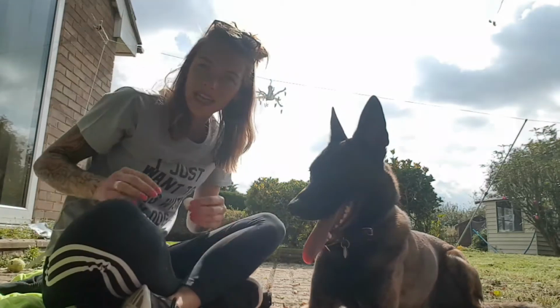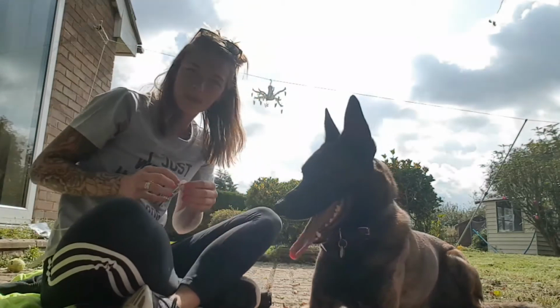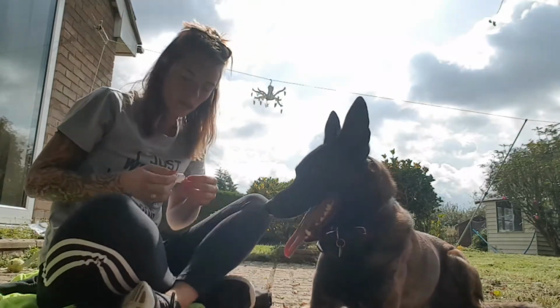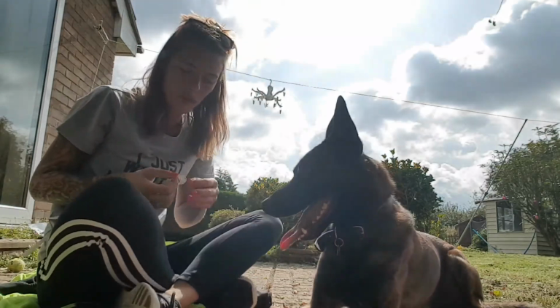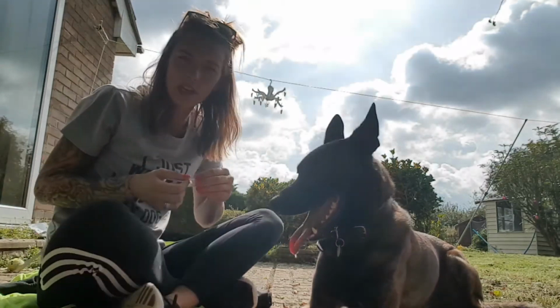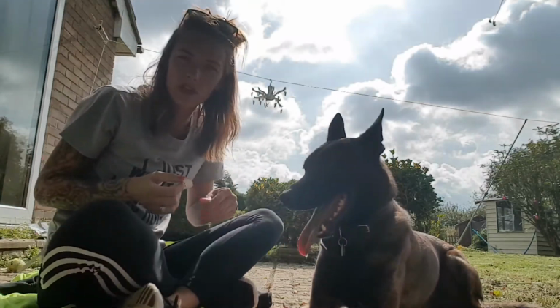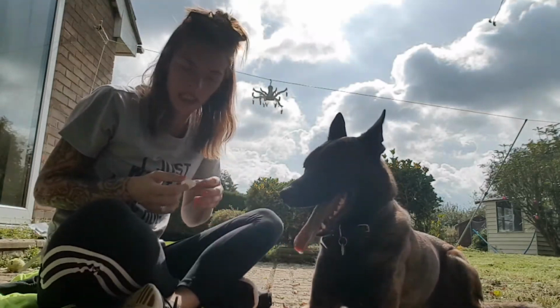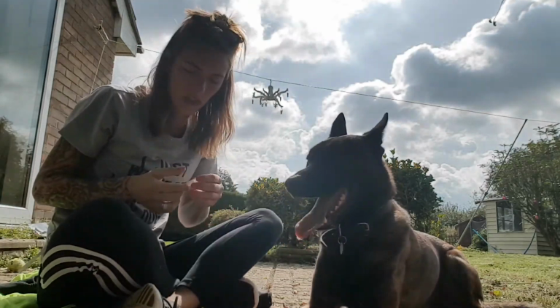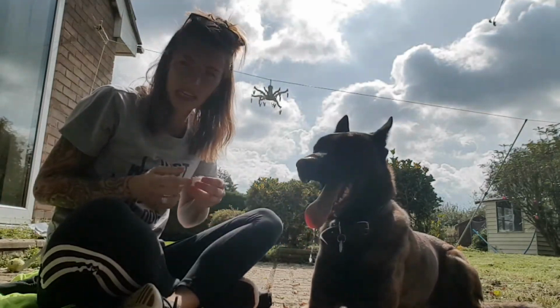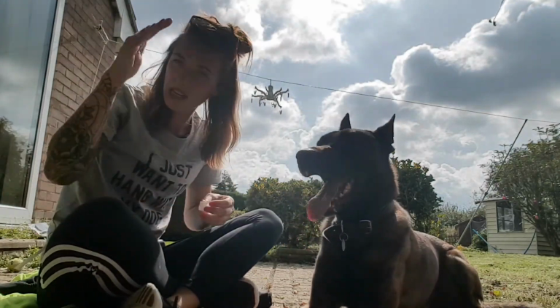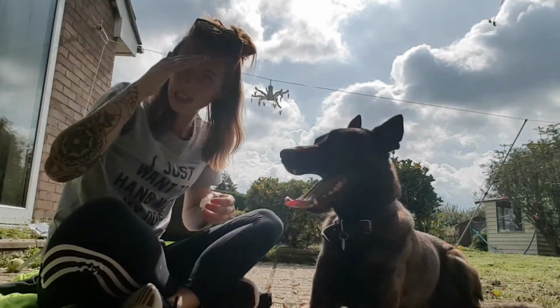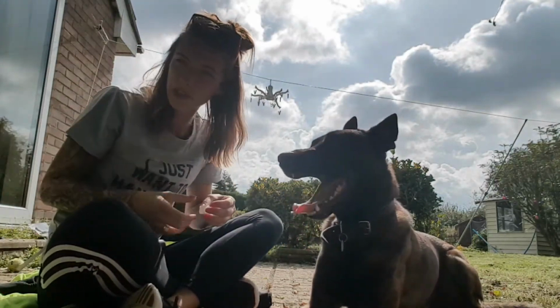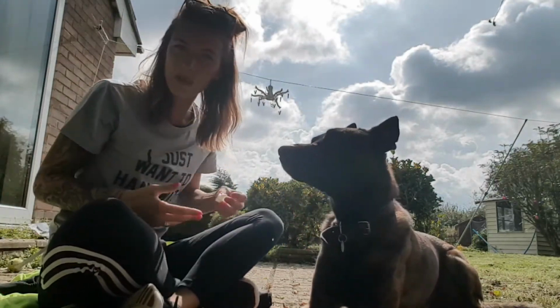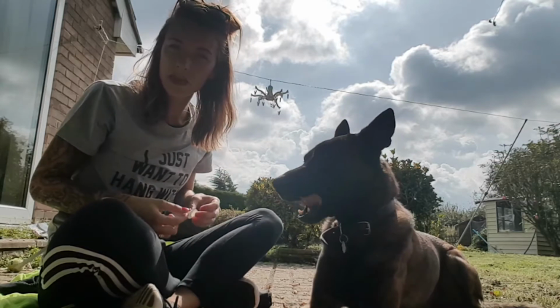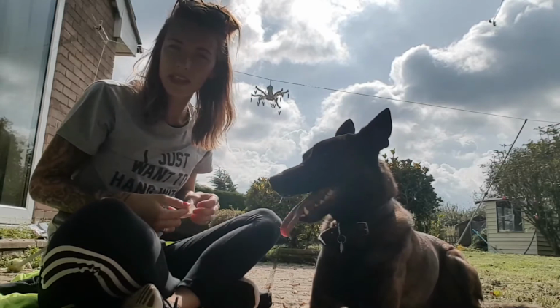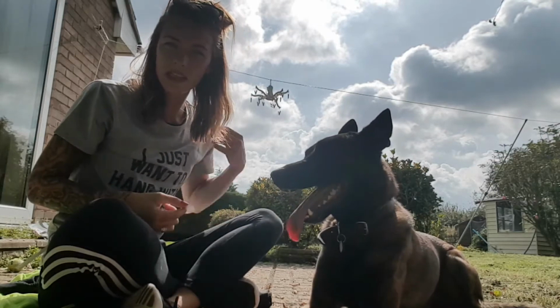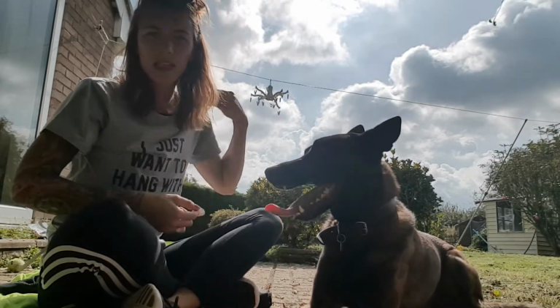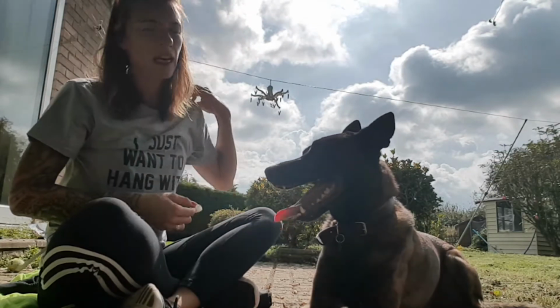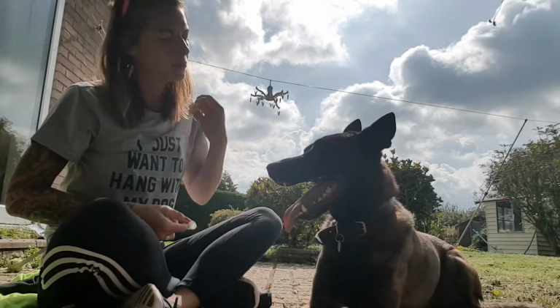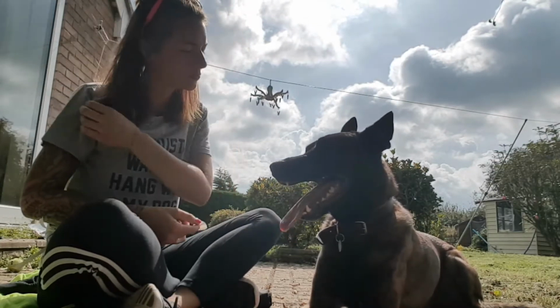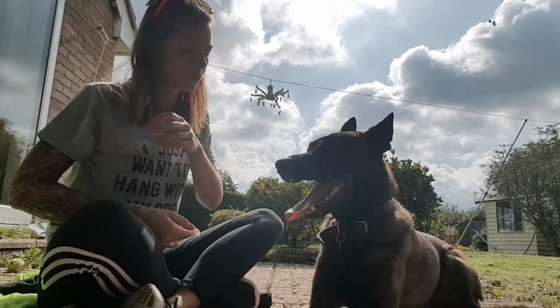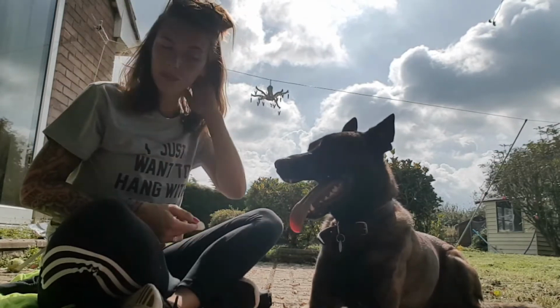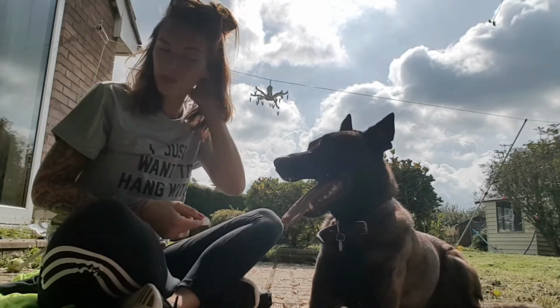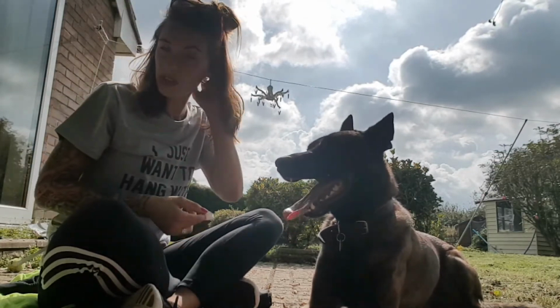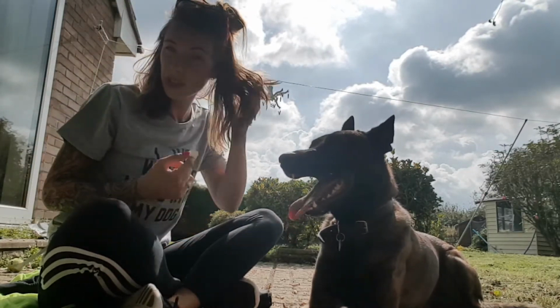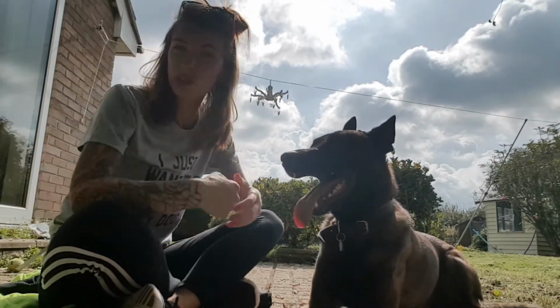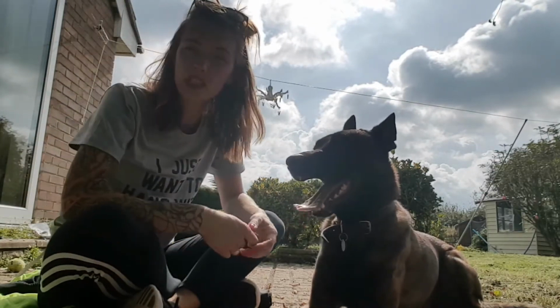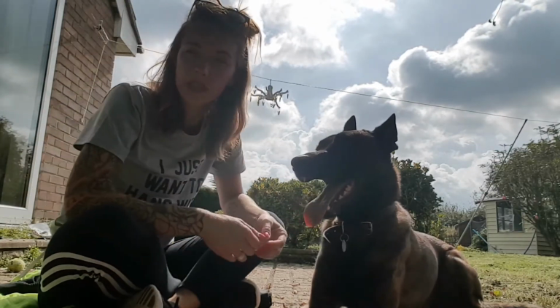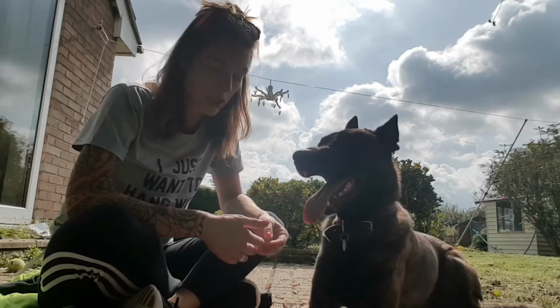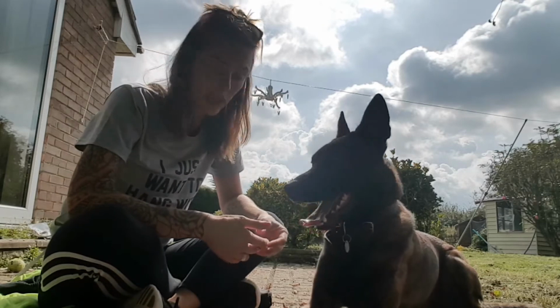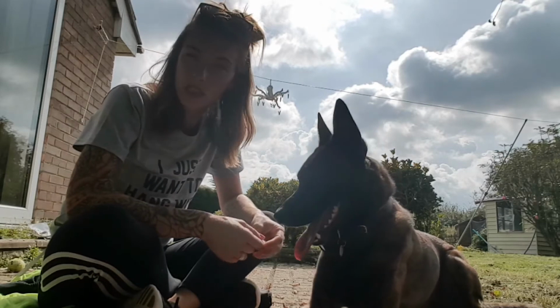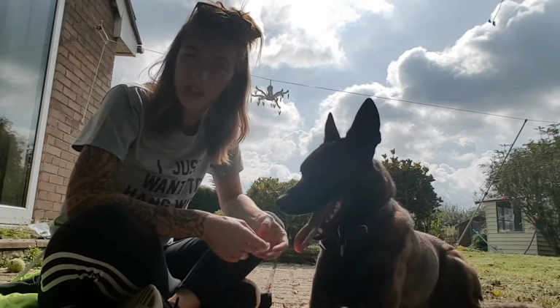Hey! I'm going to try and teach Henry a hide command. I've already done it with Elsa, so I'm going to try and teach it with the same principles that I taught it to her.